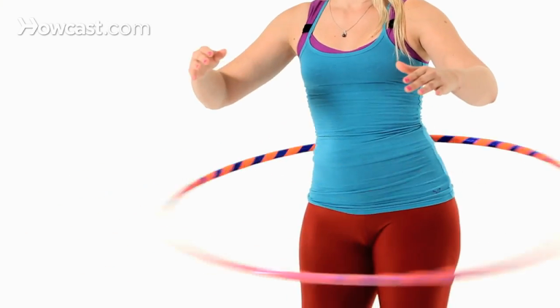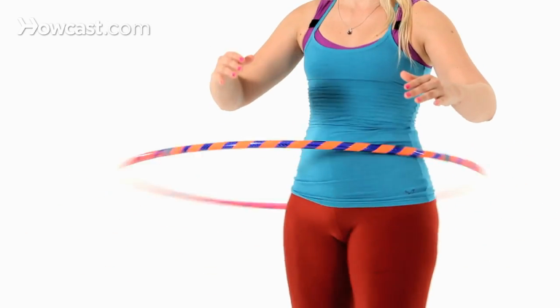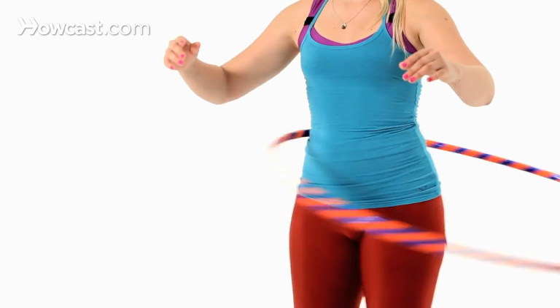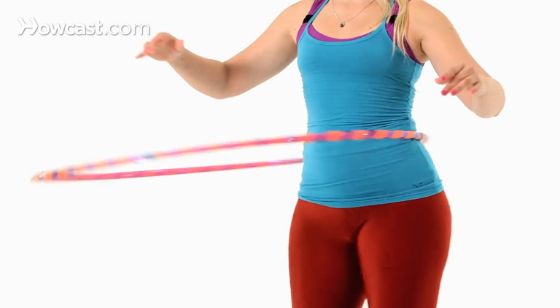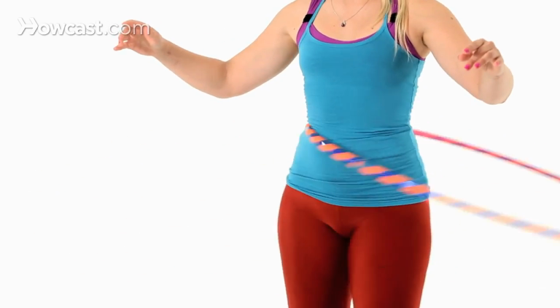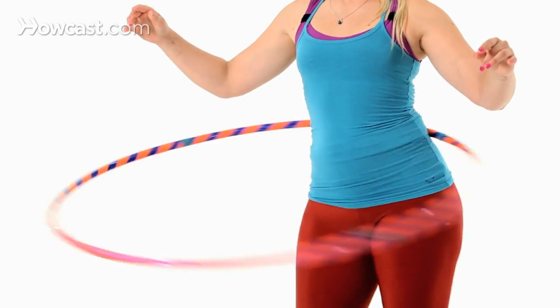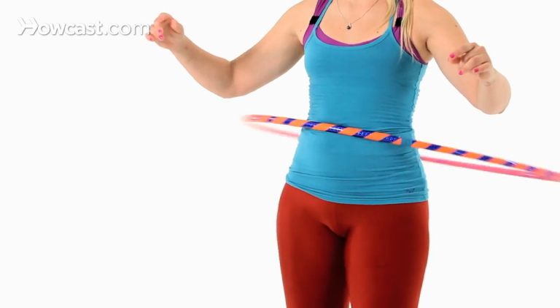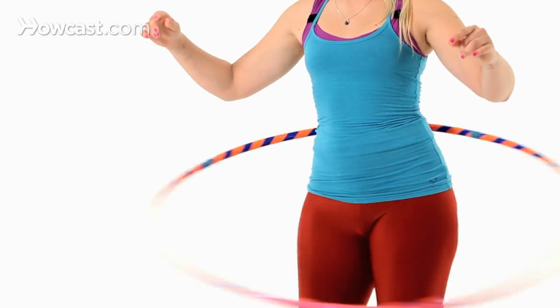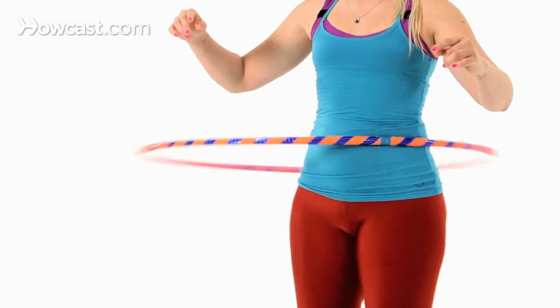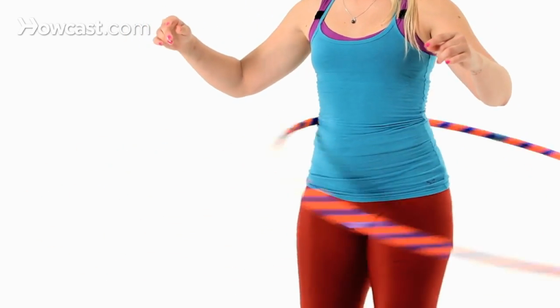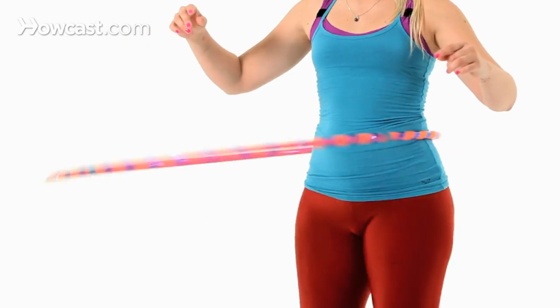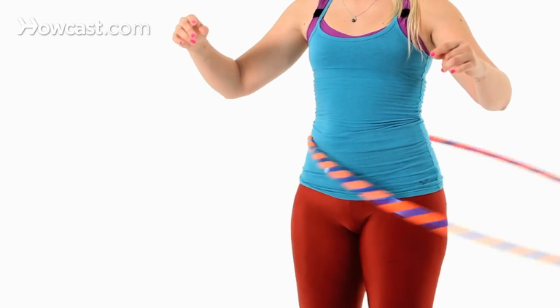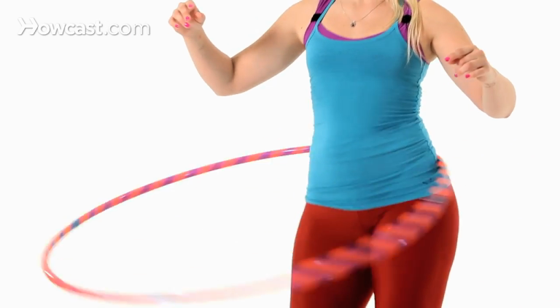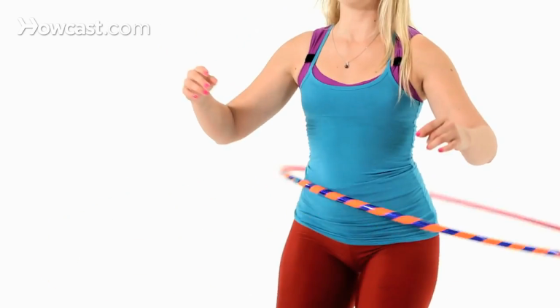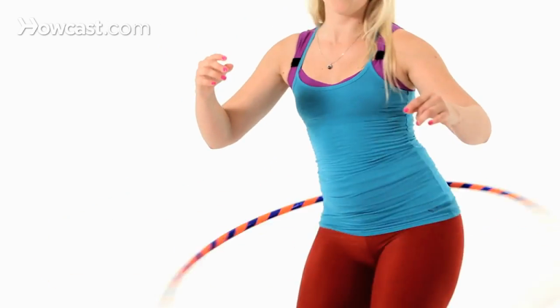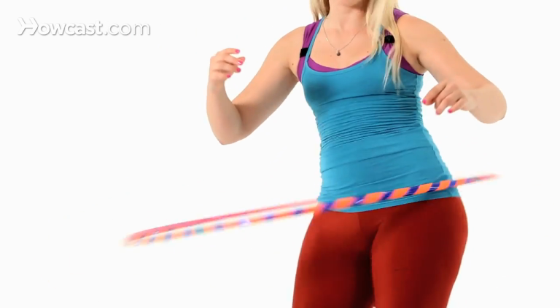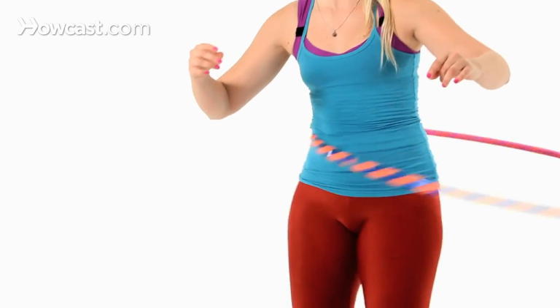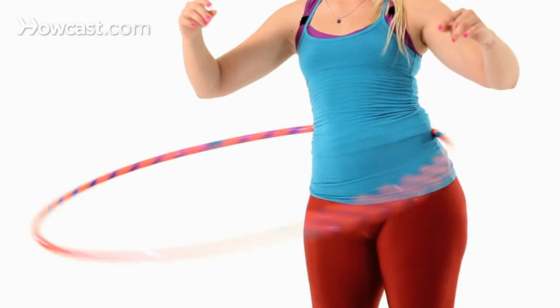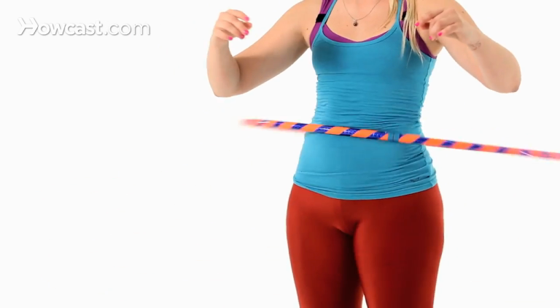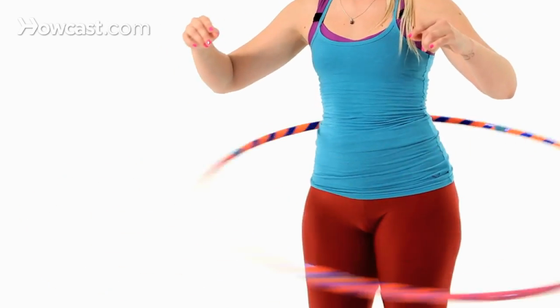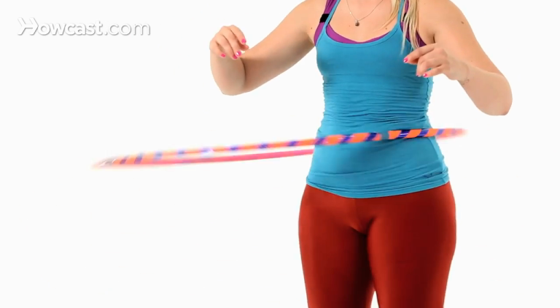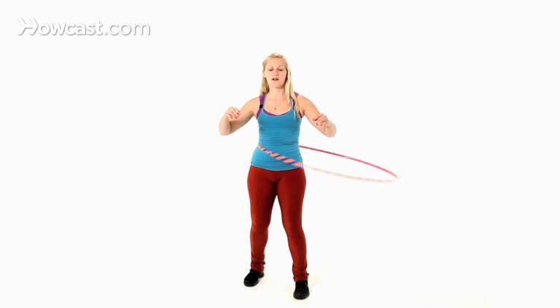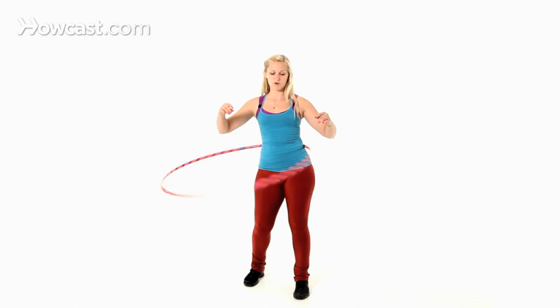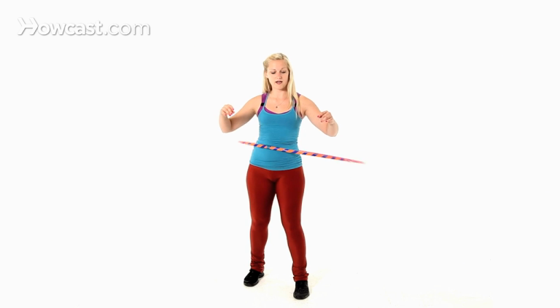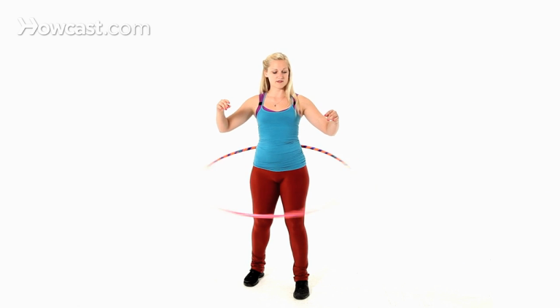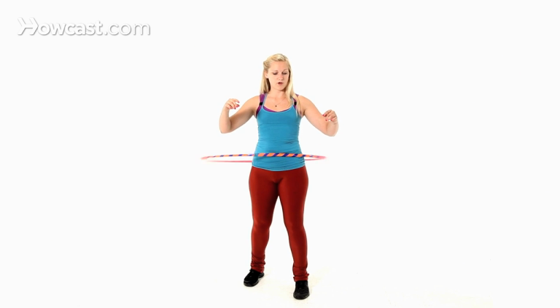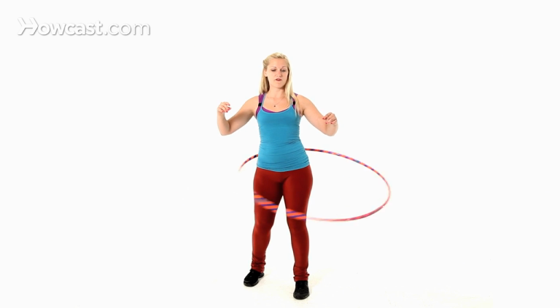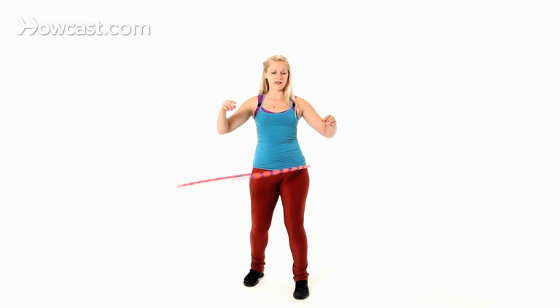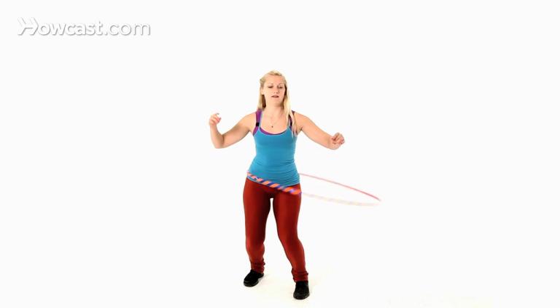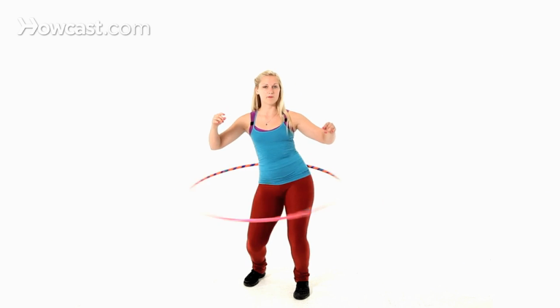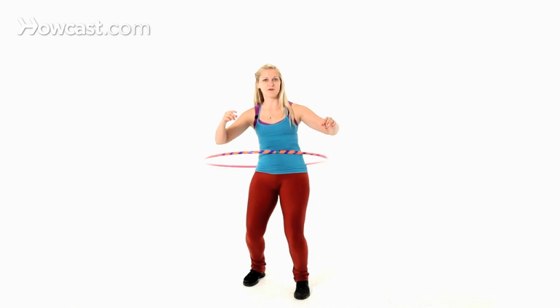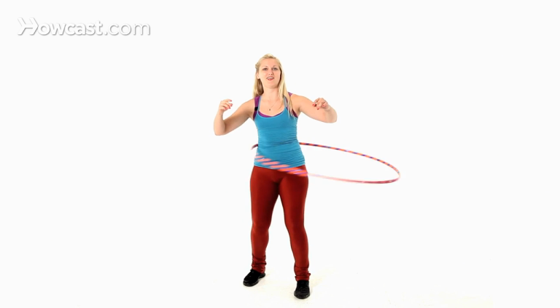I'll demonstrate that now — hoop around your waist, hoop starts to fall, bend down, hip hip hip to bring it back up. Hoop's falling — hip hip hip.